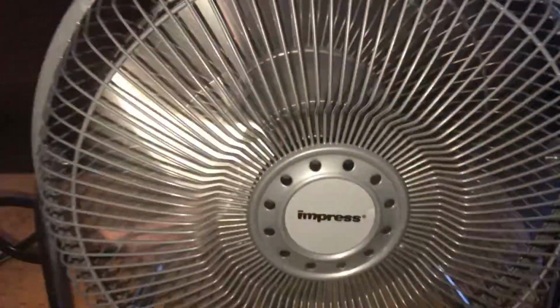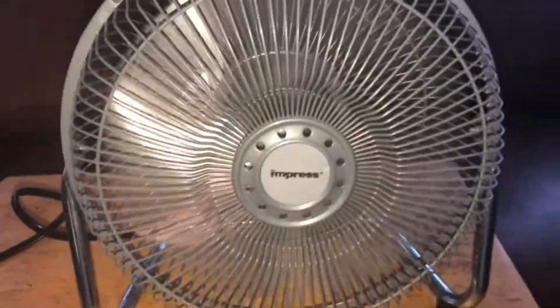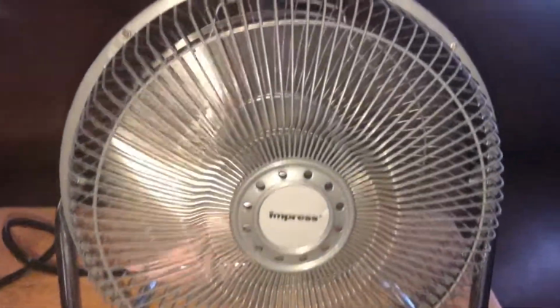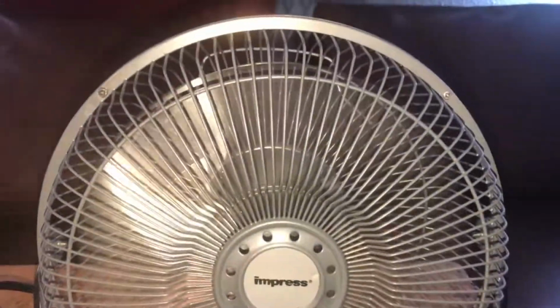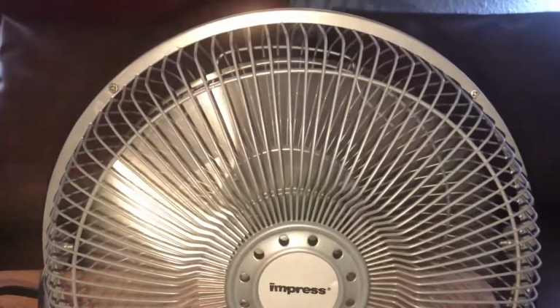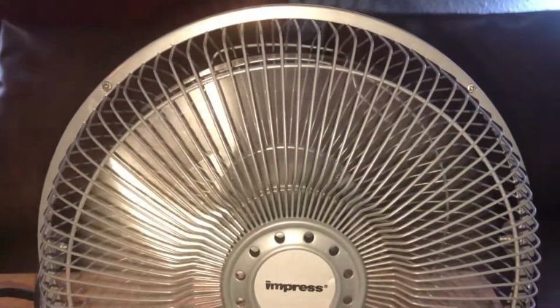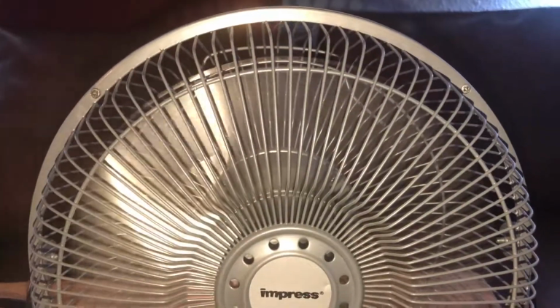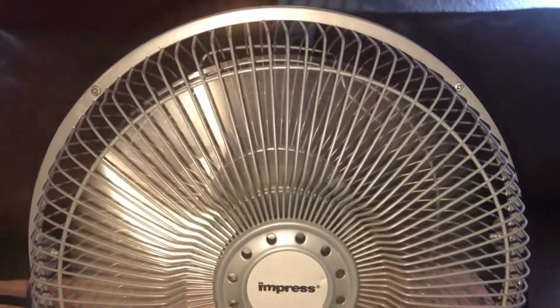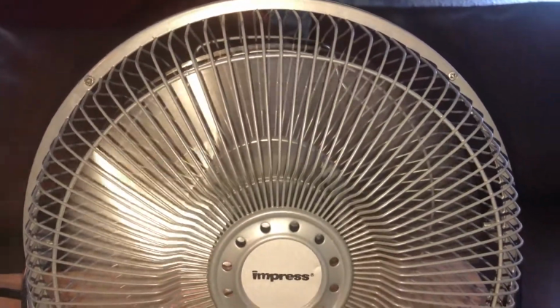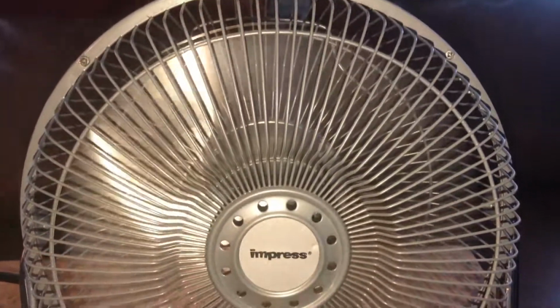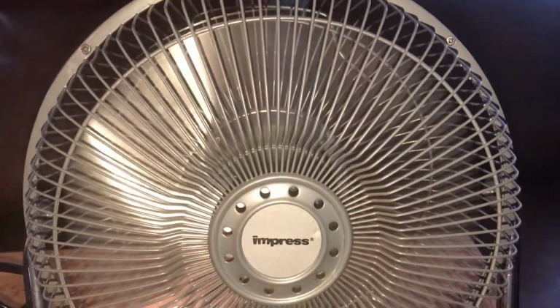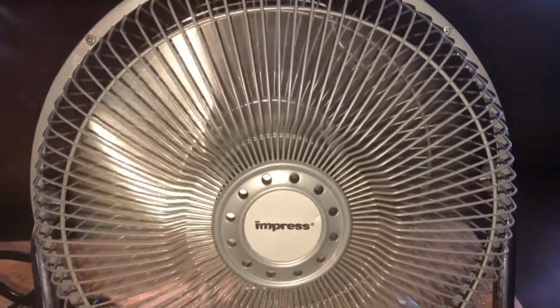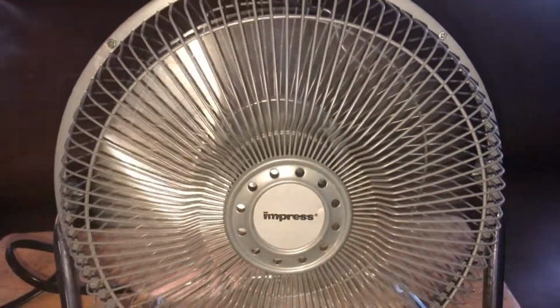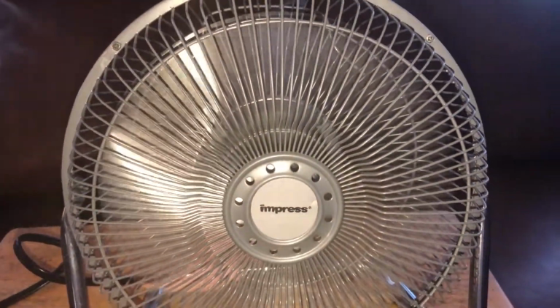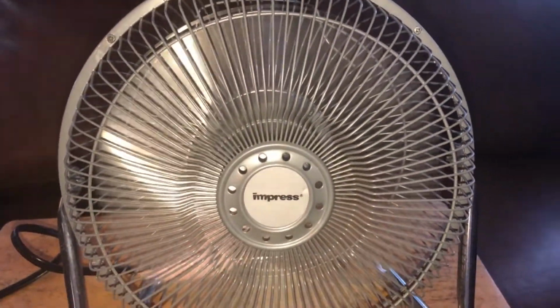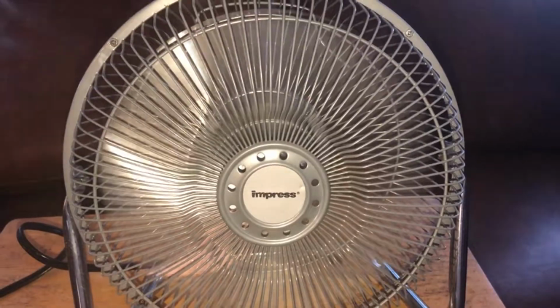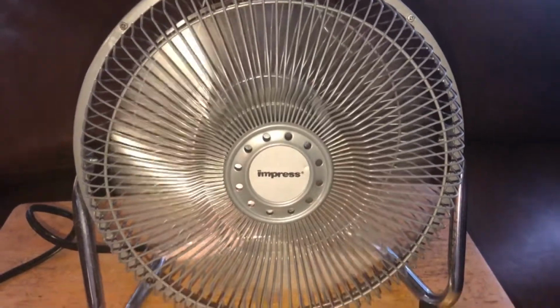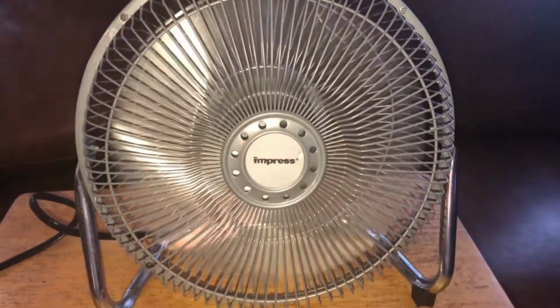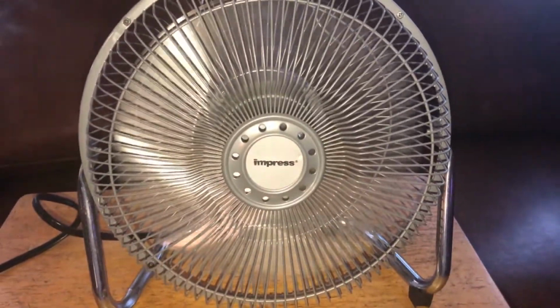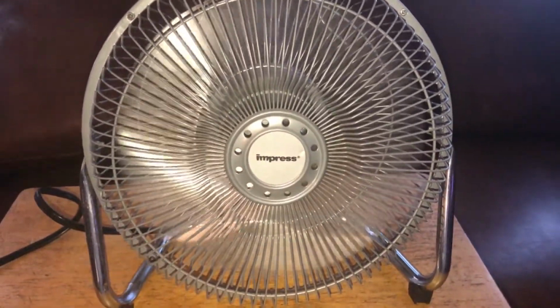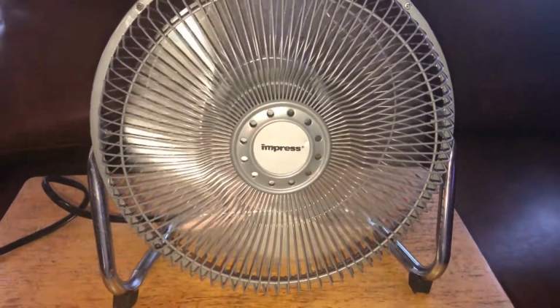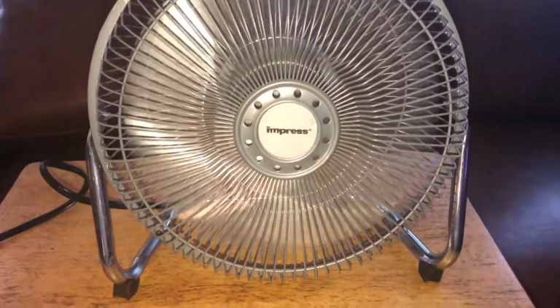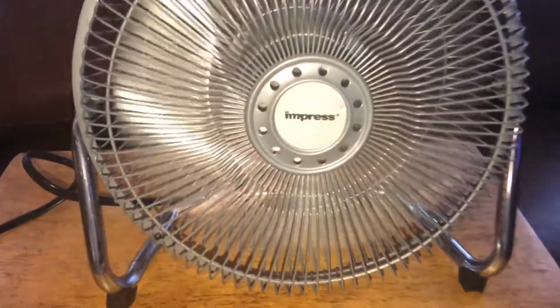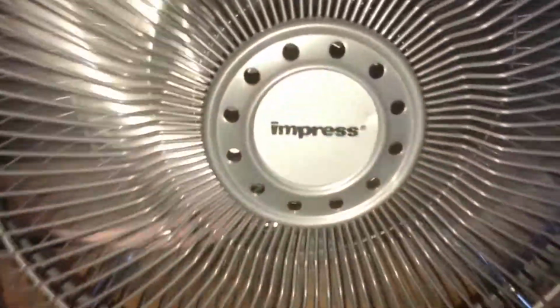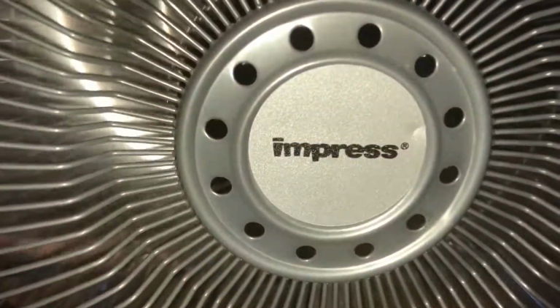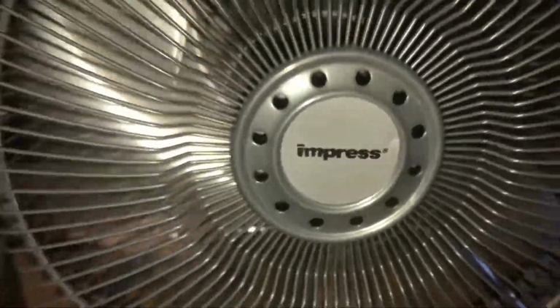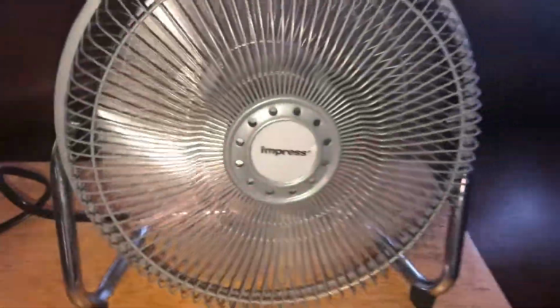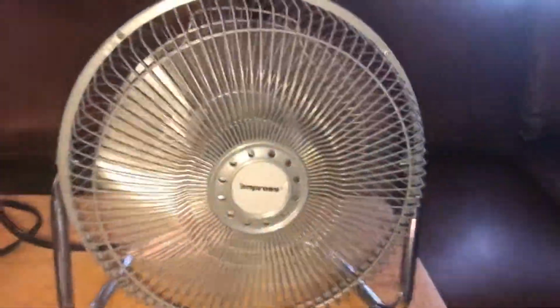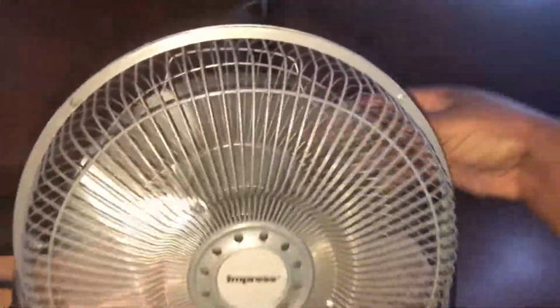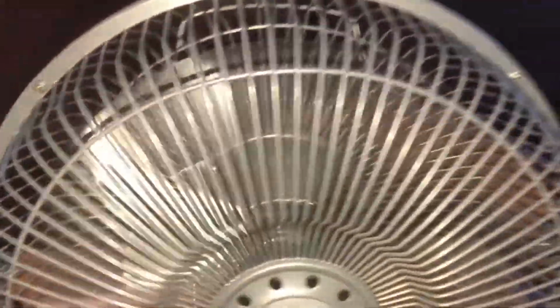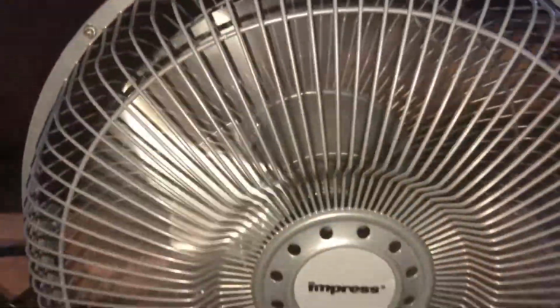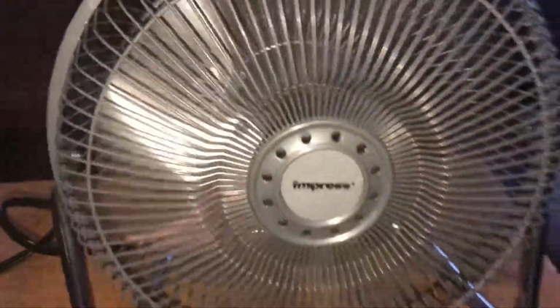Let's give it some power. Medium. It has a slight hum to it. It does not have a starter sound, but I can try to capture the hum. And give it some more power — high speed.